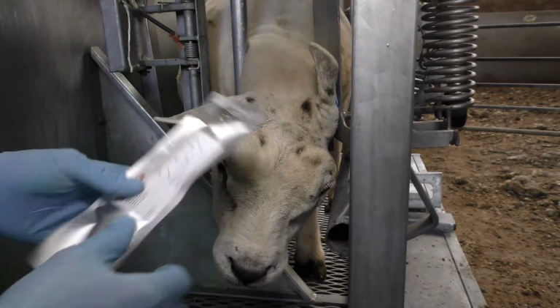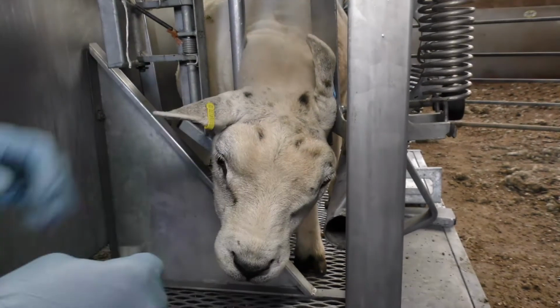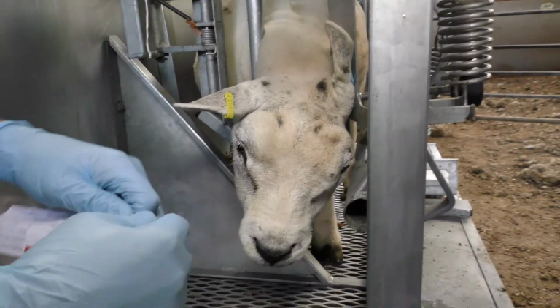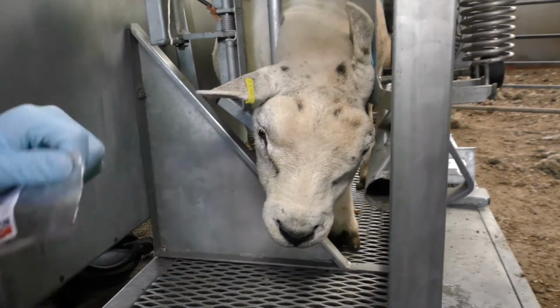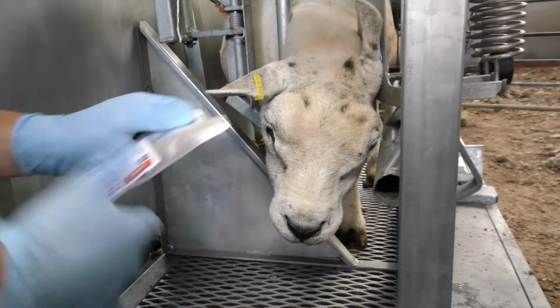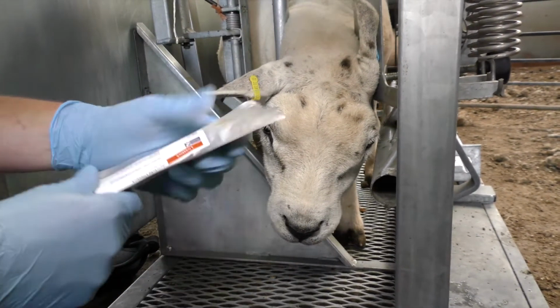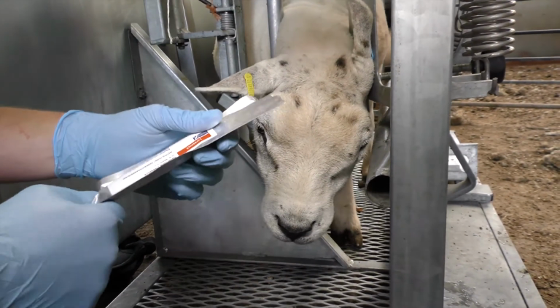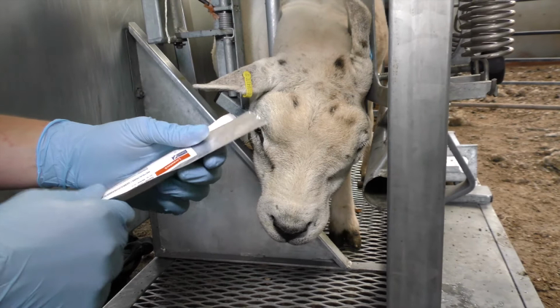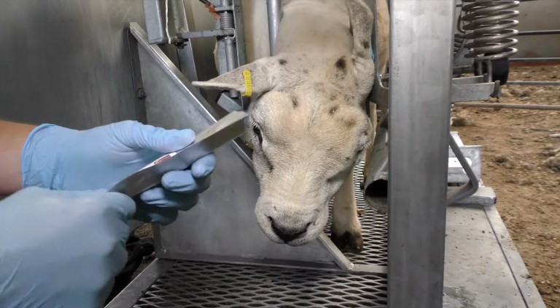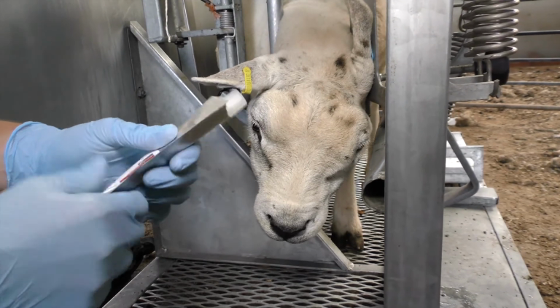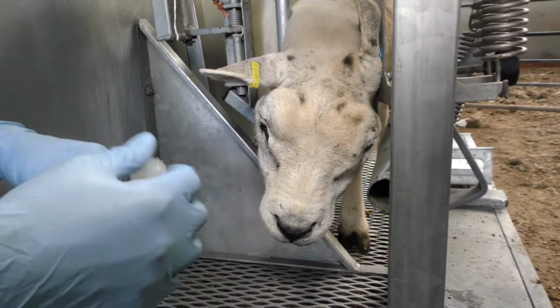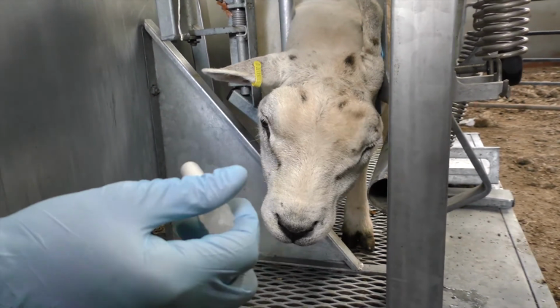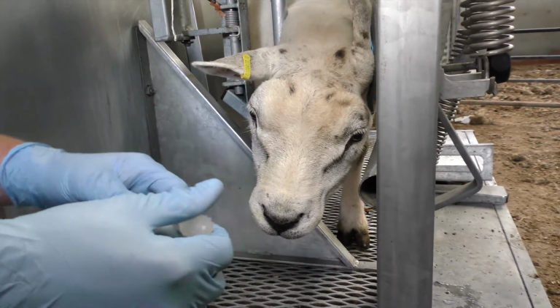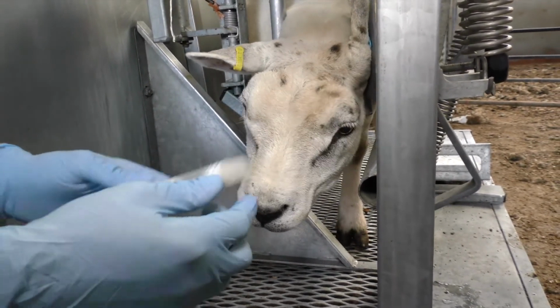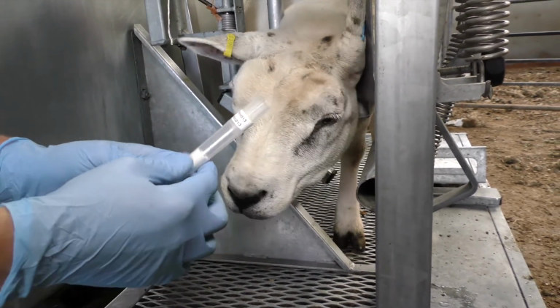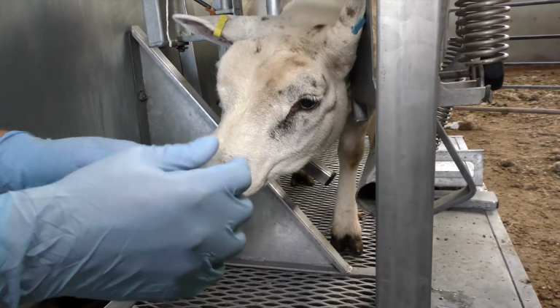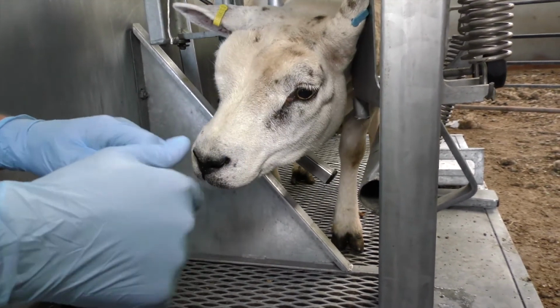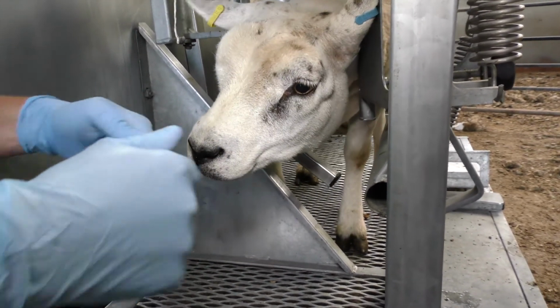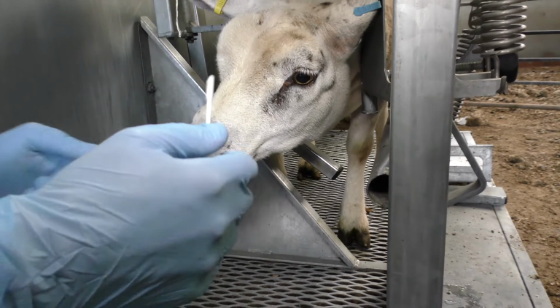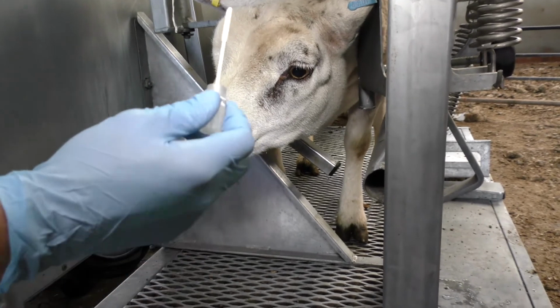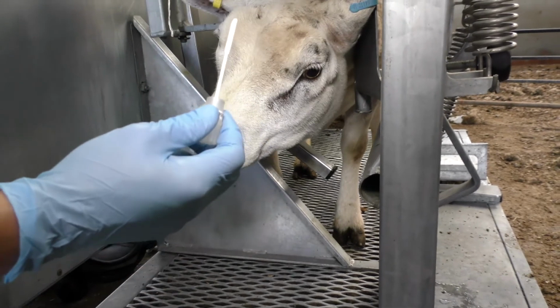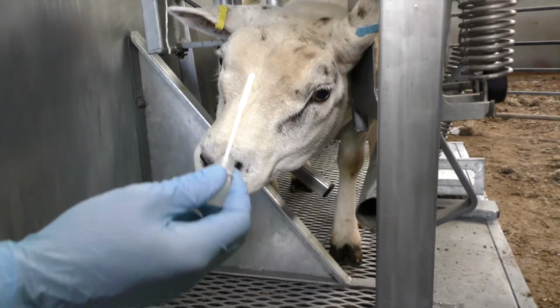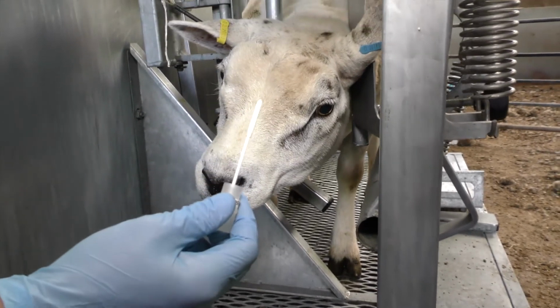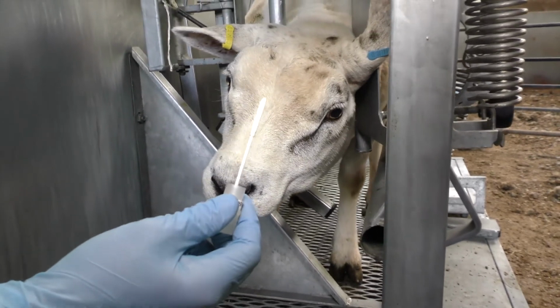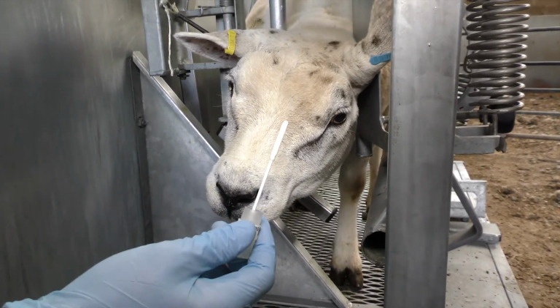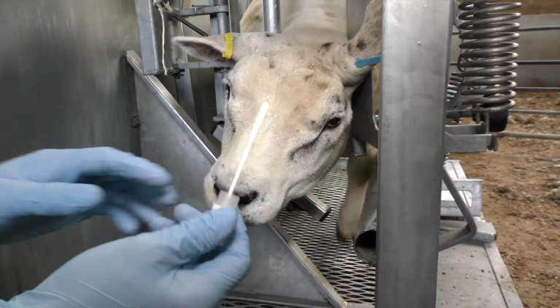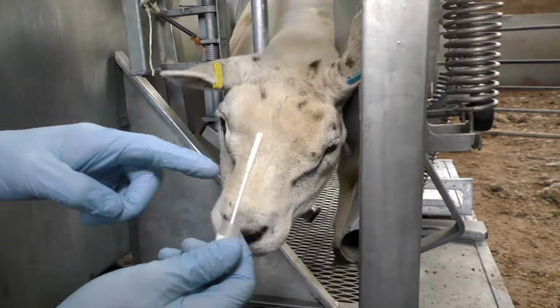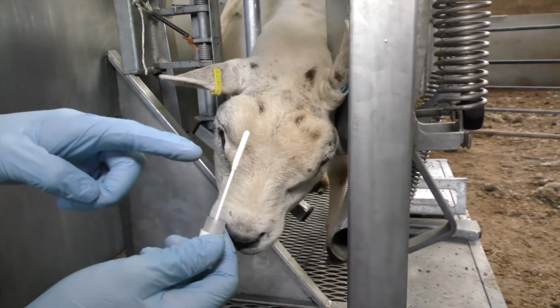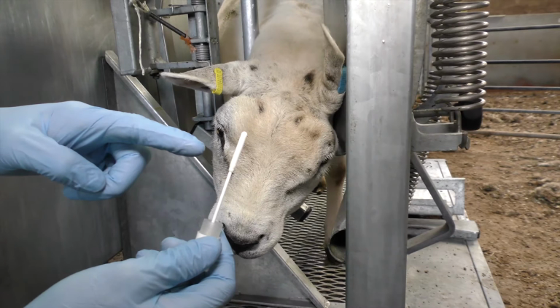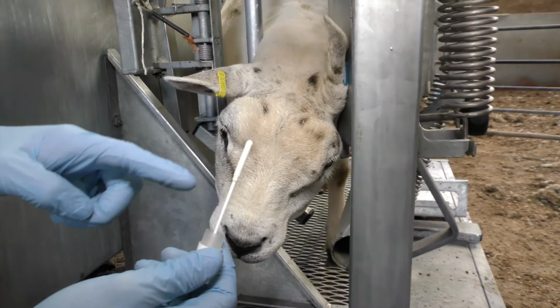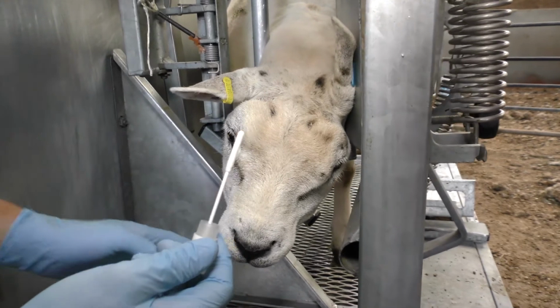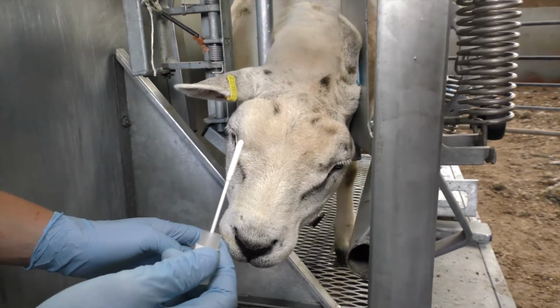So then take the swab out of the packet and then take the swab out of the tube, and make sure that the end of the swab doesn't come into contact with anything apart from the inside of the animal's nose.